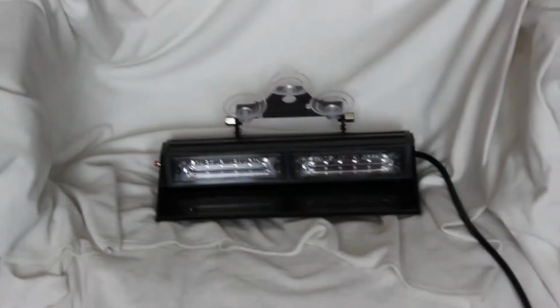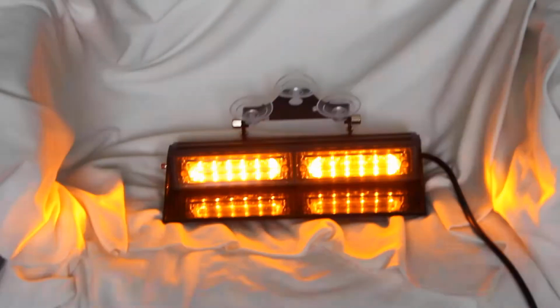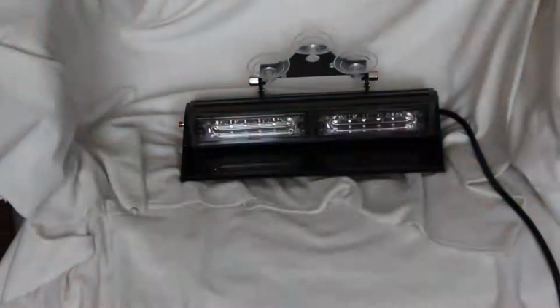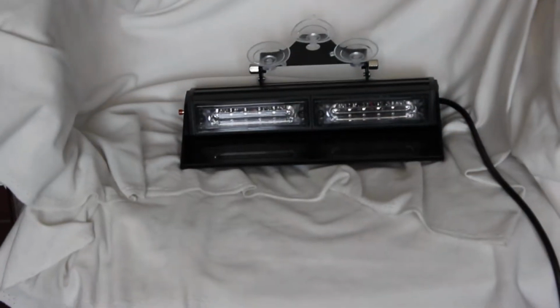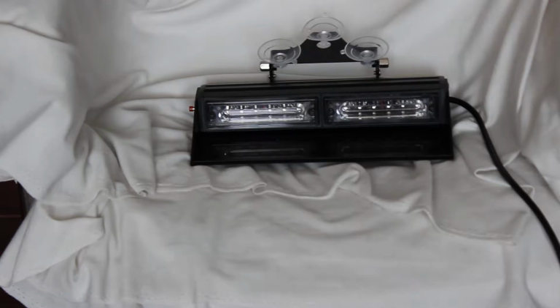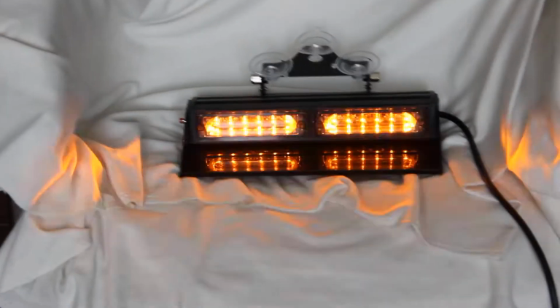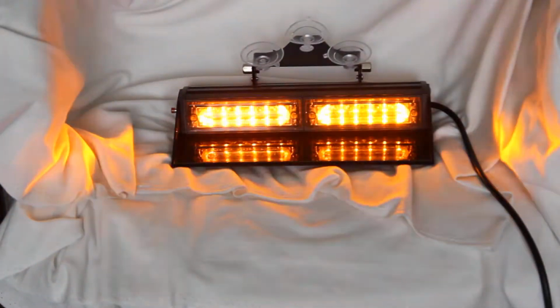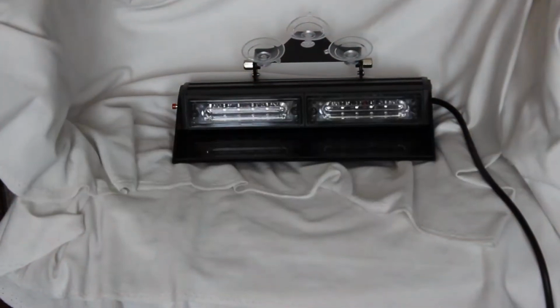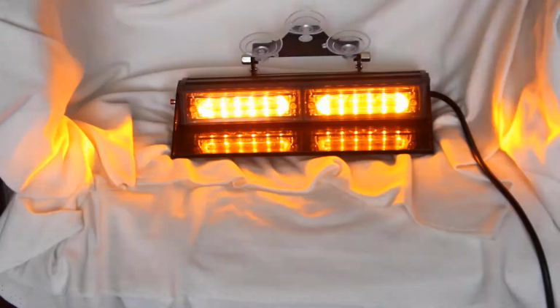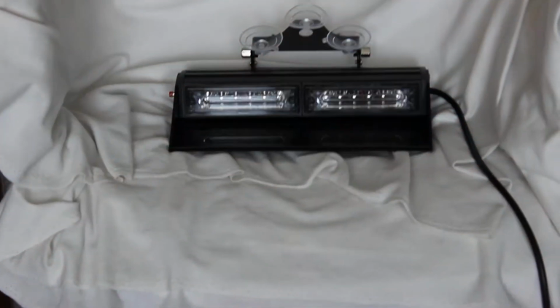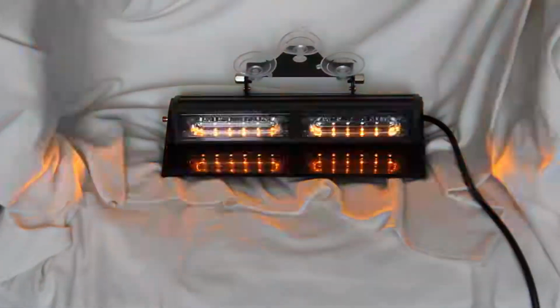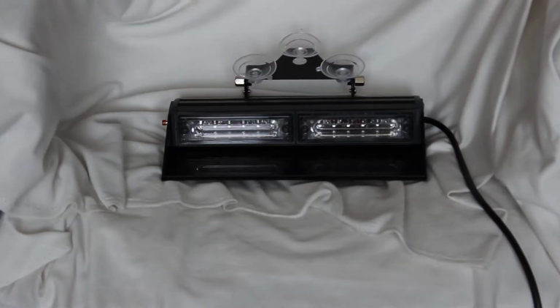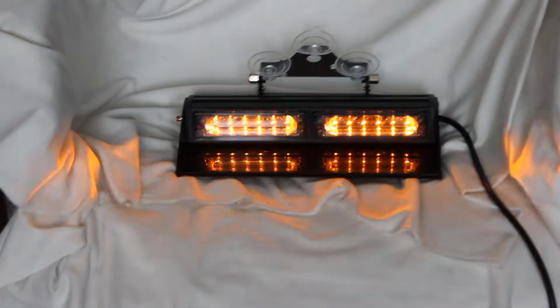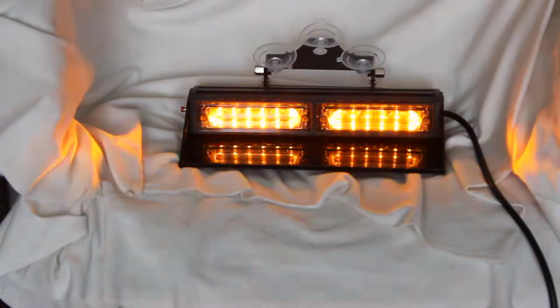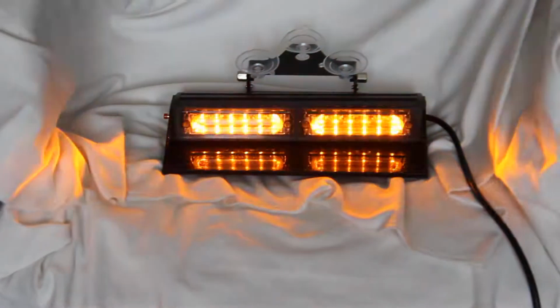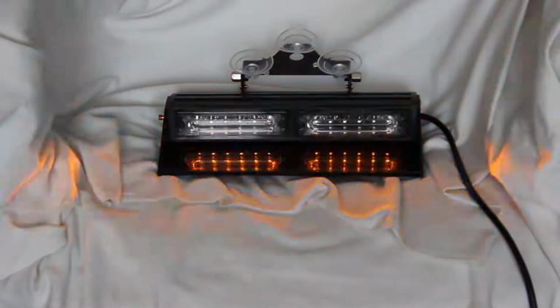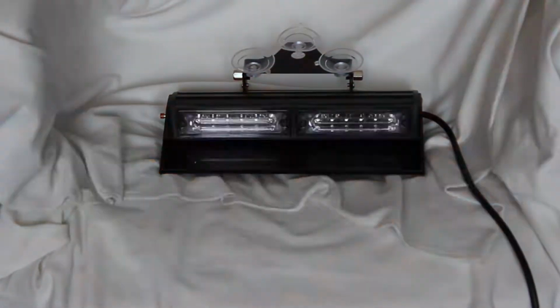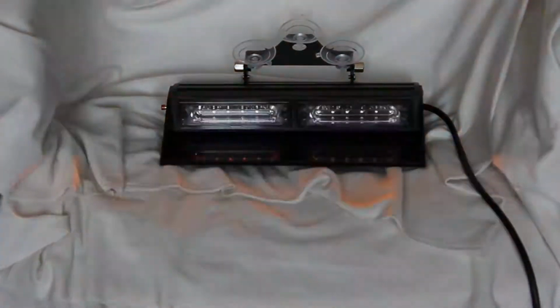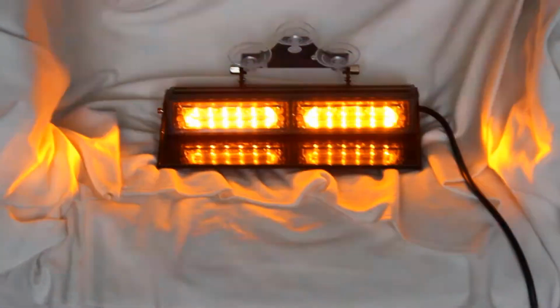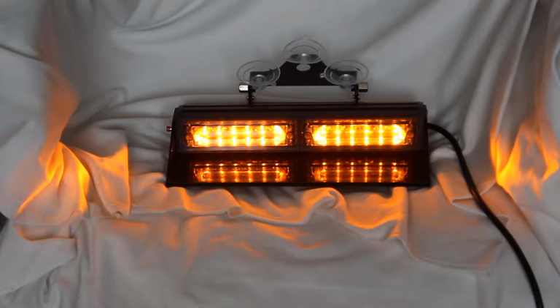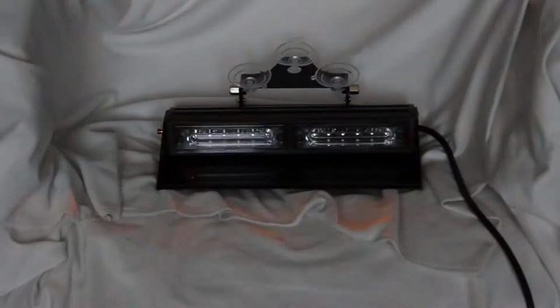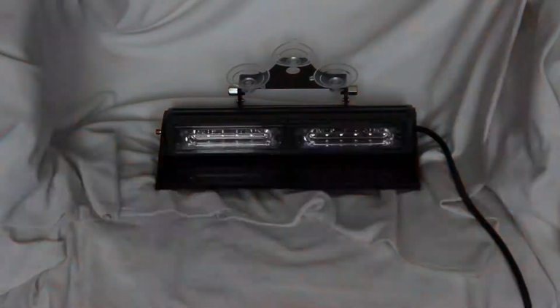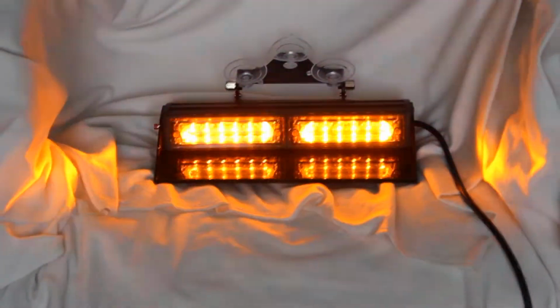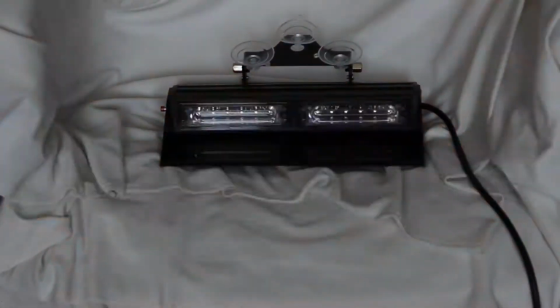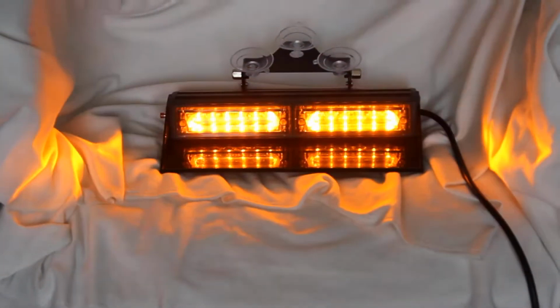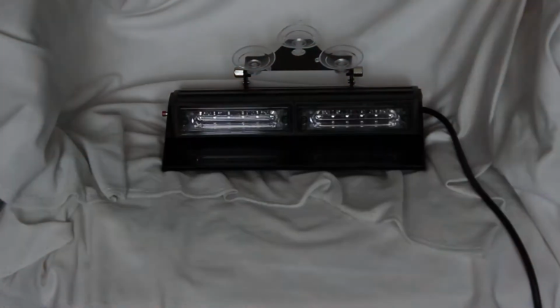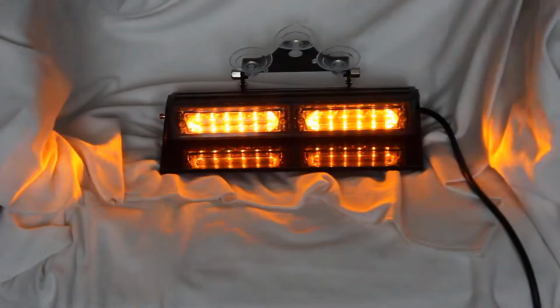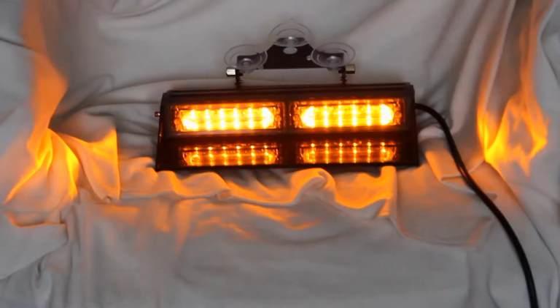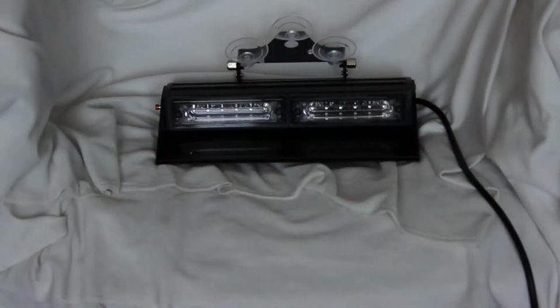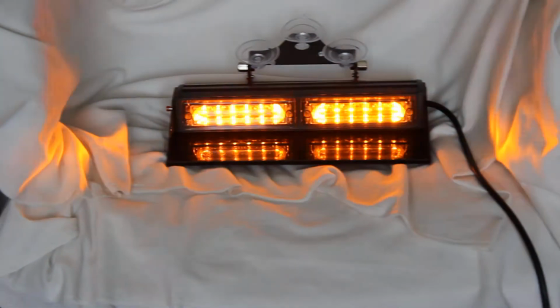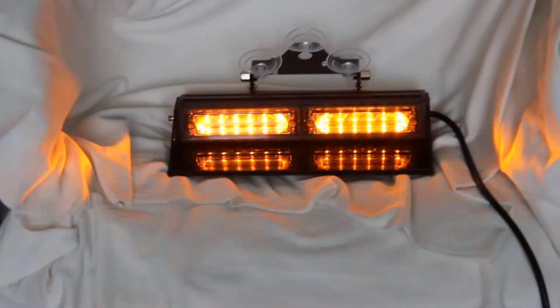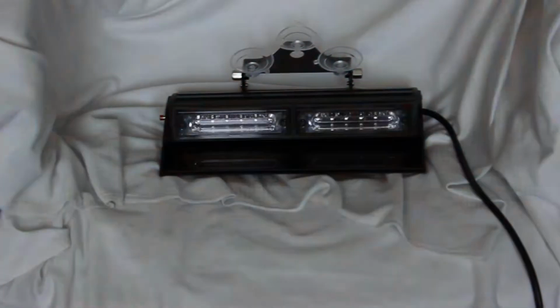Jinjin deck dash warning light video. The video is shown in the daytime, and you can find it's very bright.